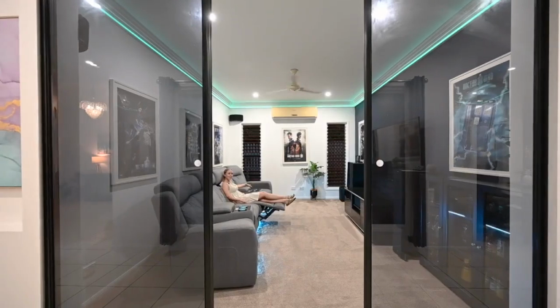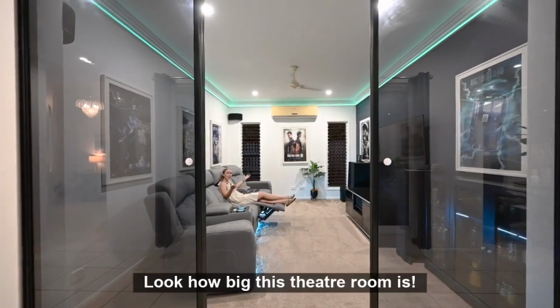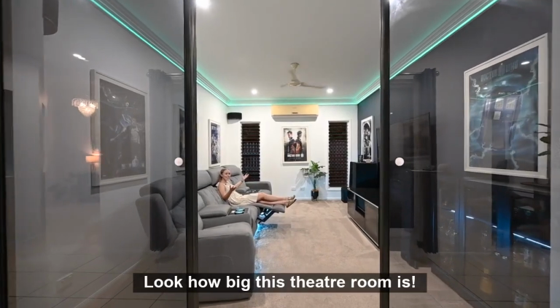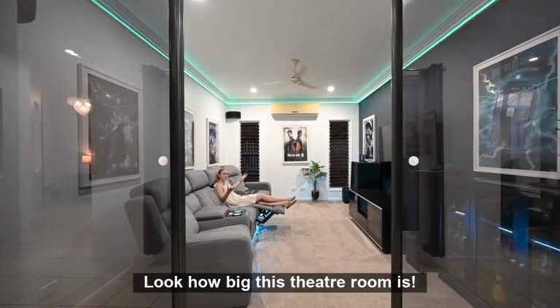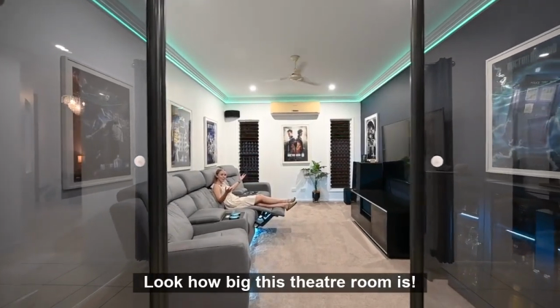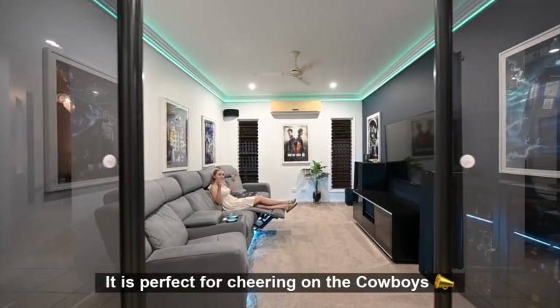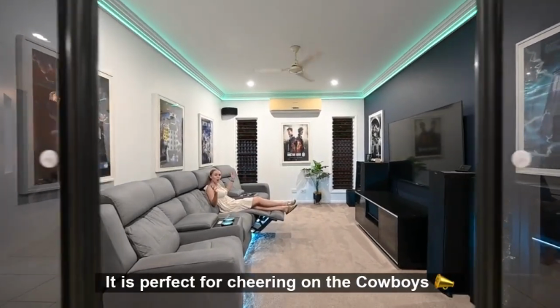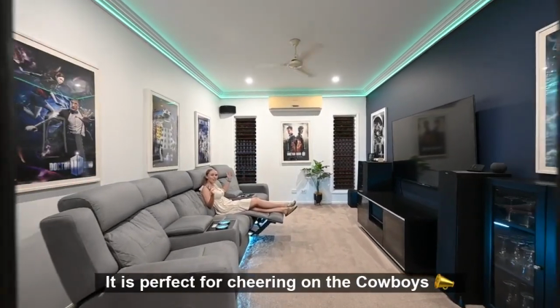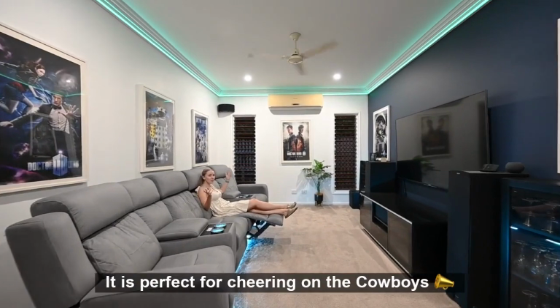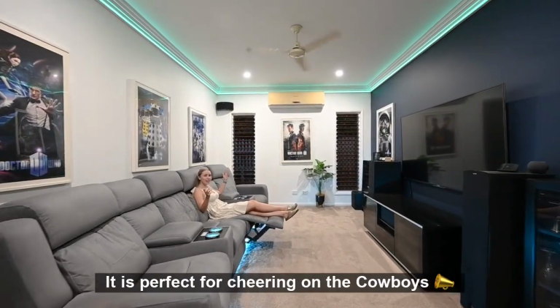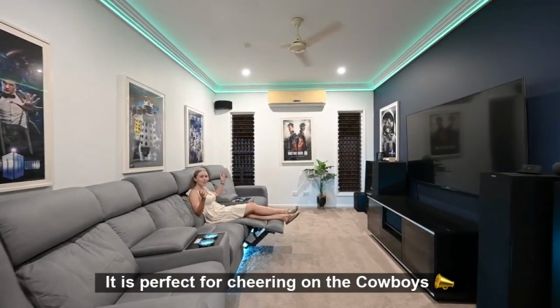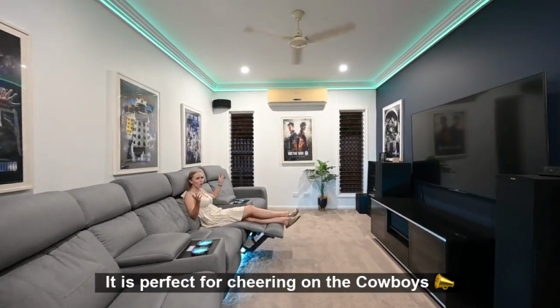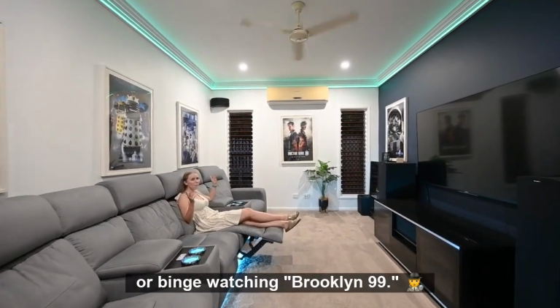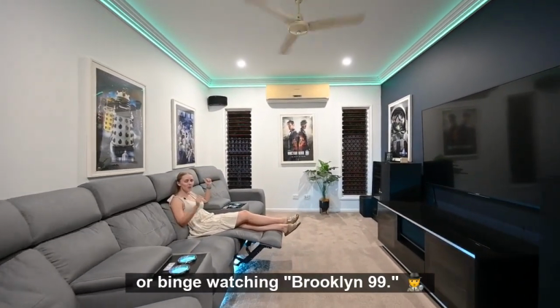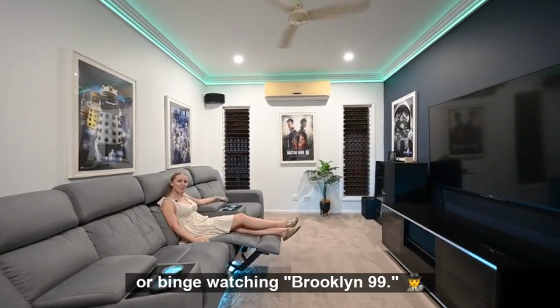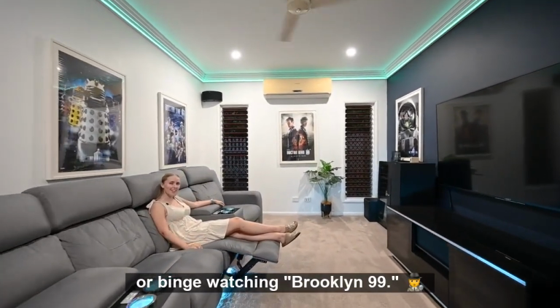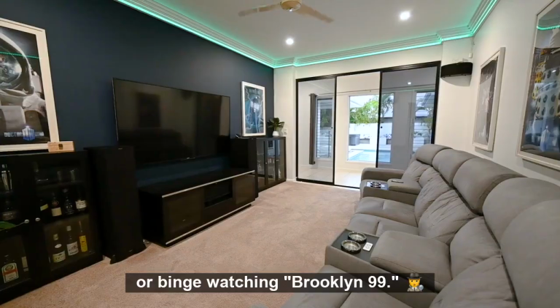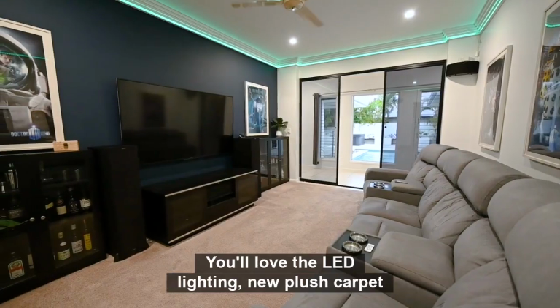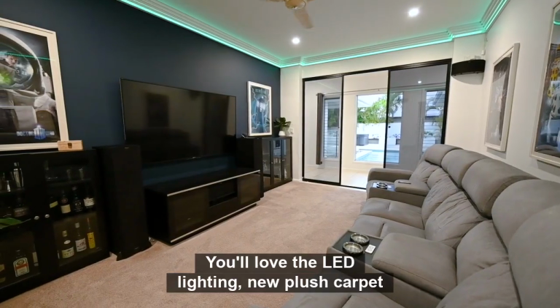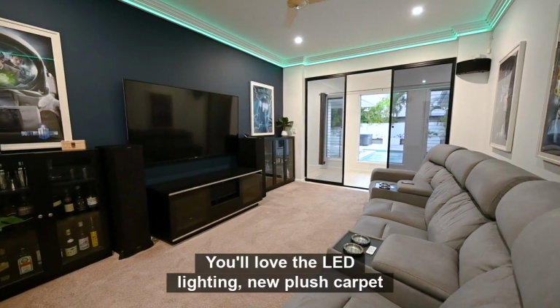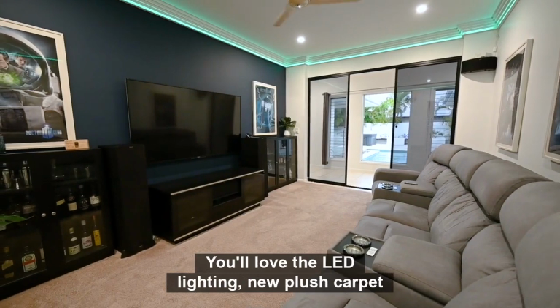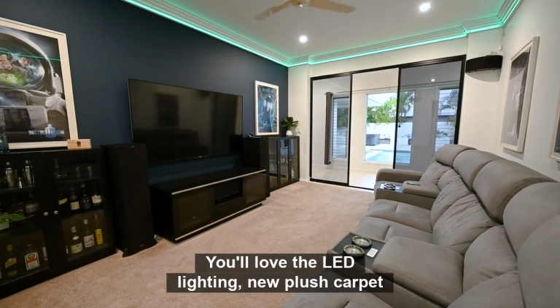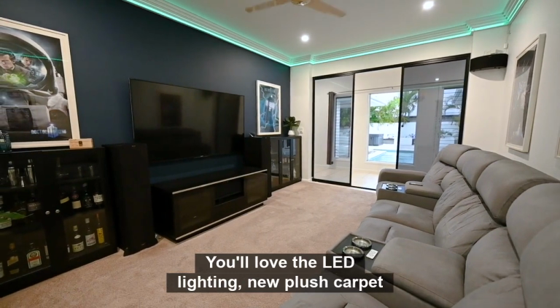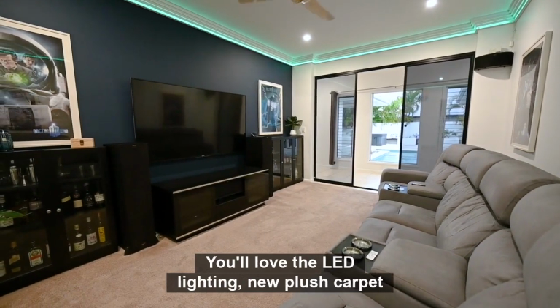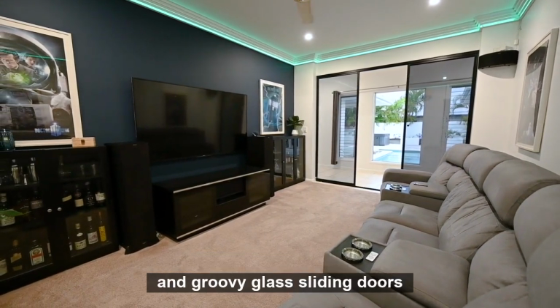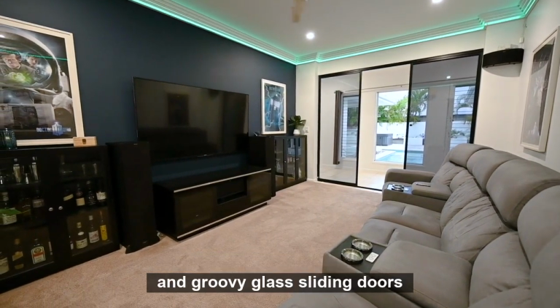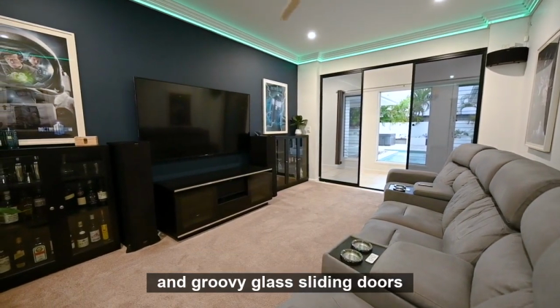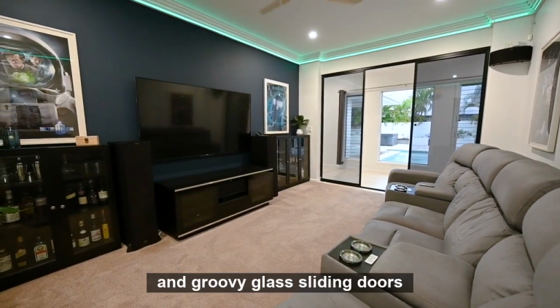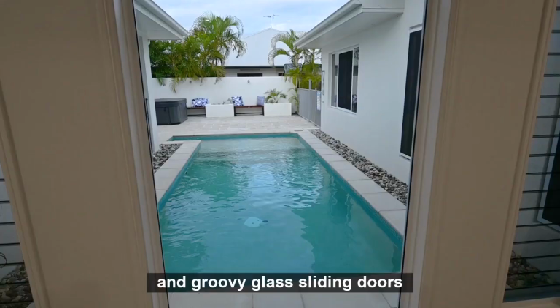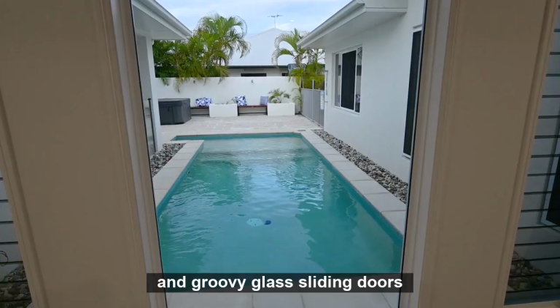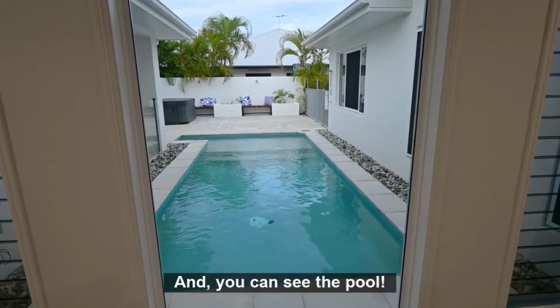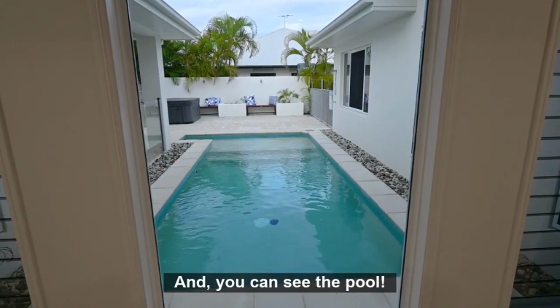Look how big this theatre room is! It is perfect for cheering on the Cowboys or binge-watching Brooklyn Nine-Nine. You'll love the LED lighting, new plush carpet, and groovy glass lighting doors. And you can see the pool!